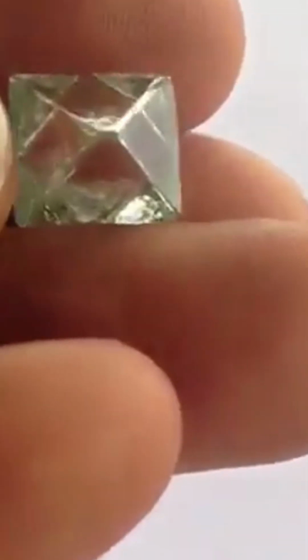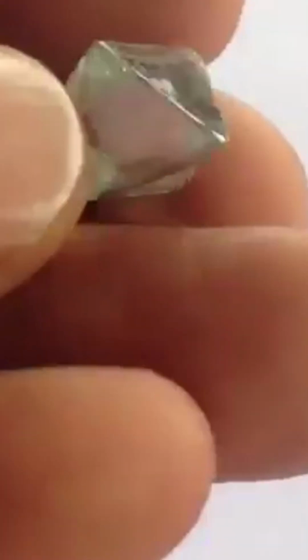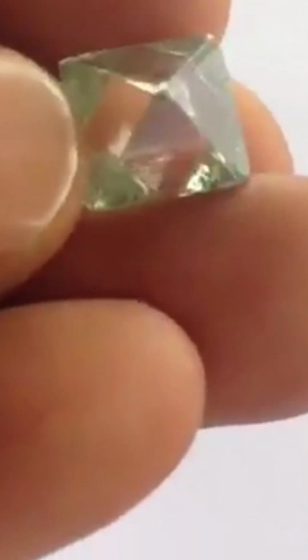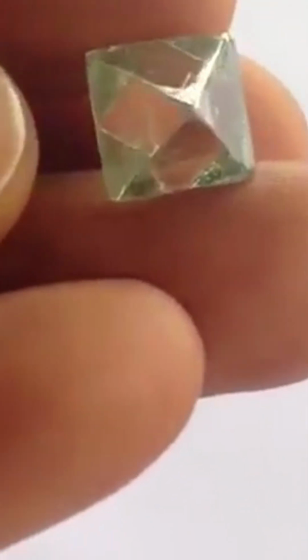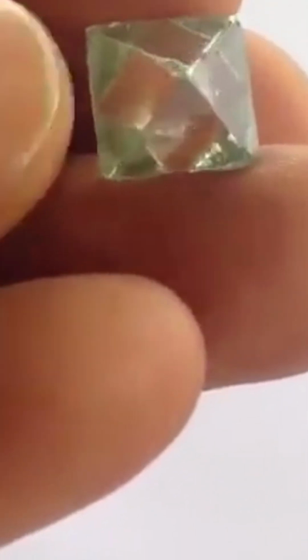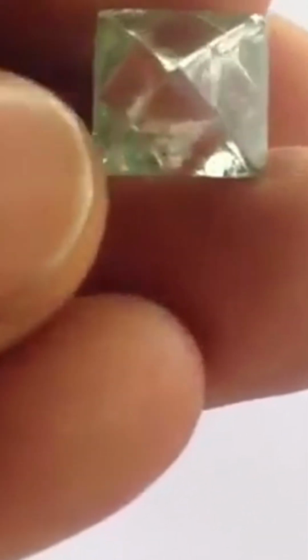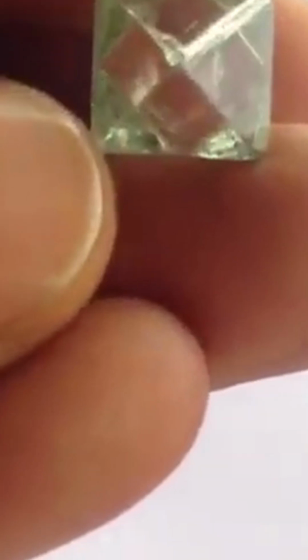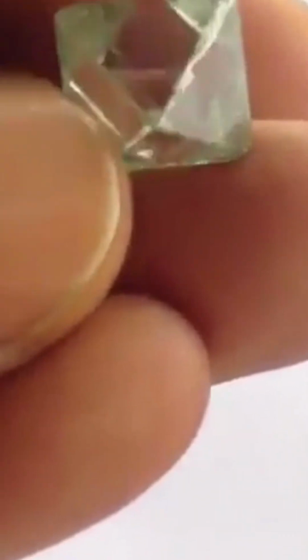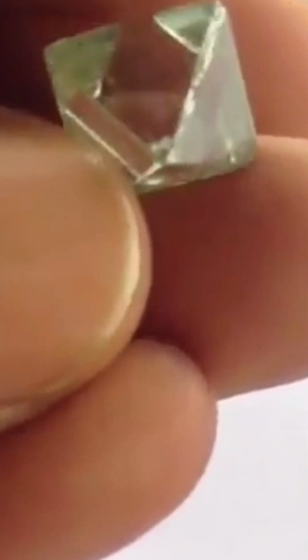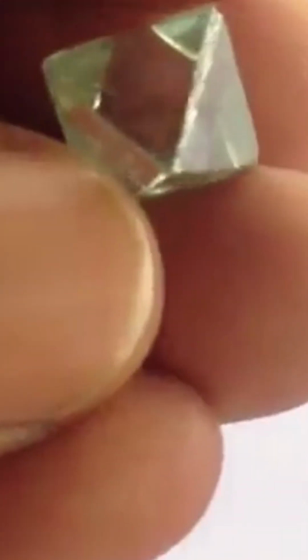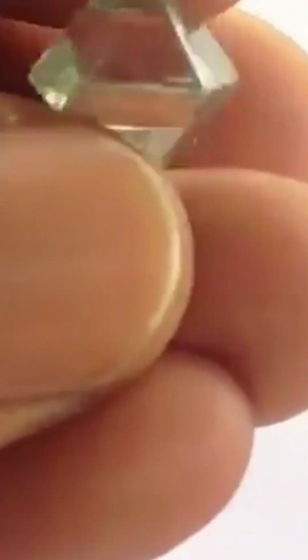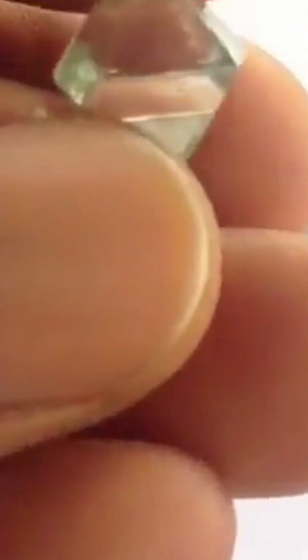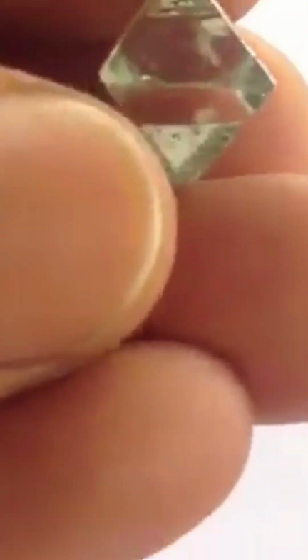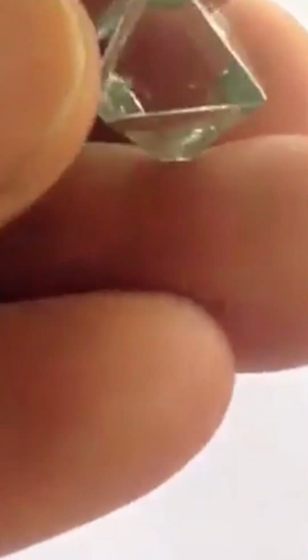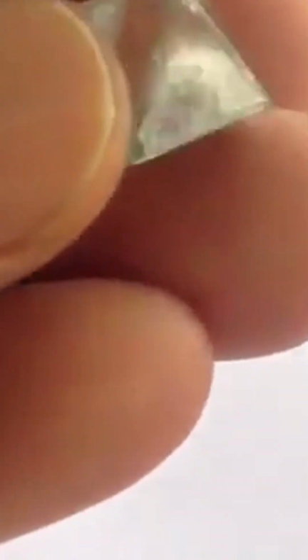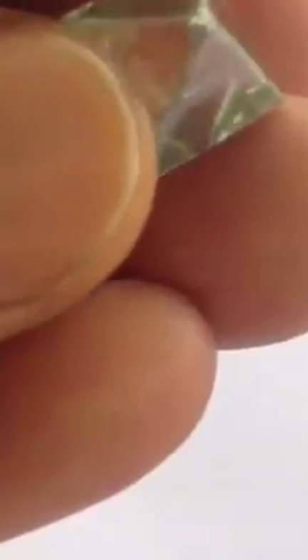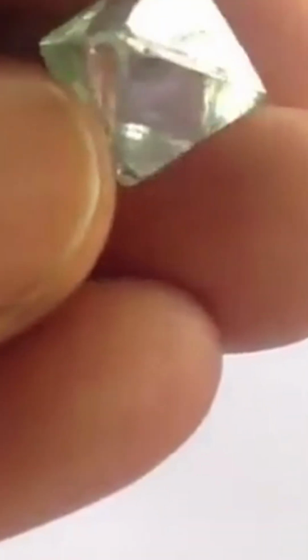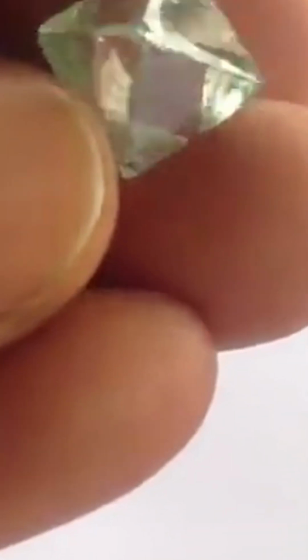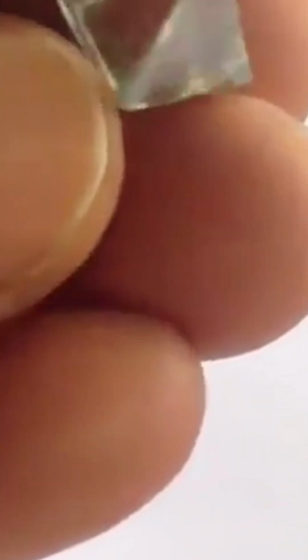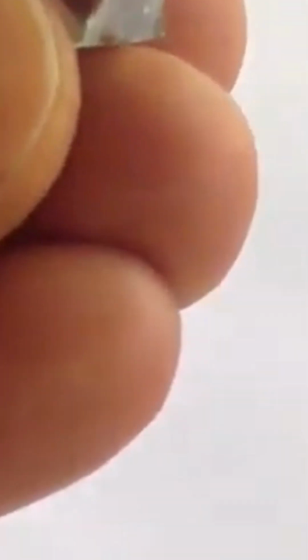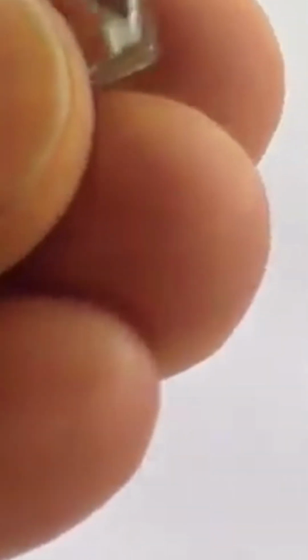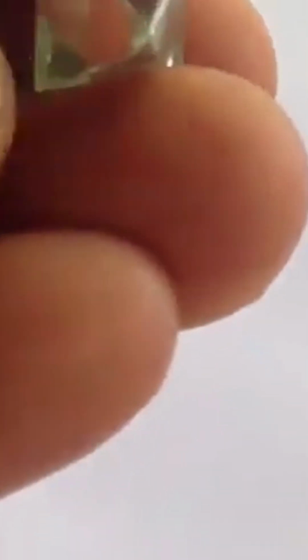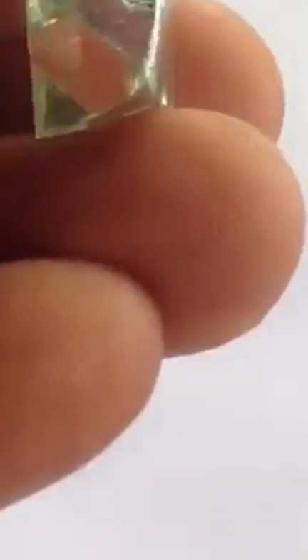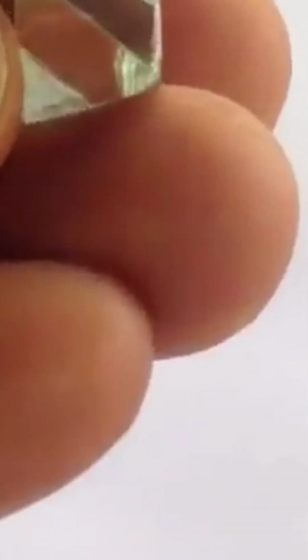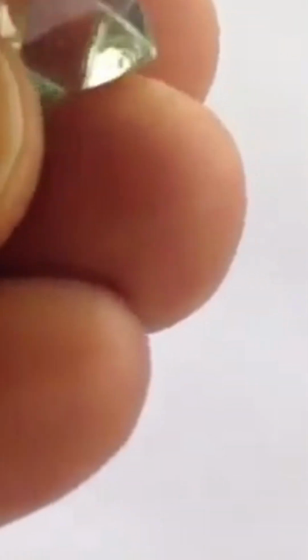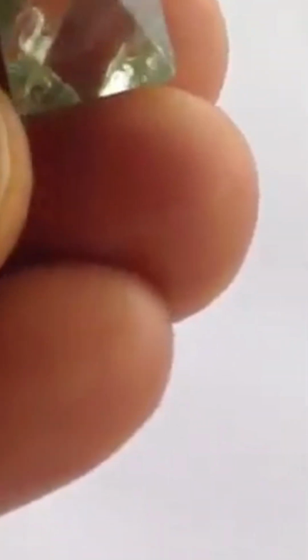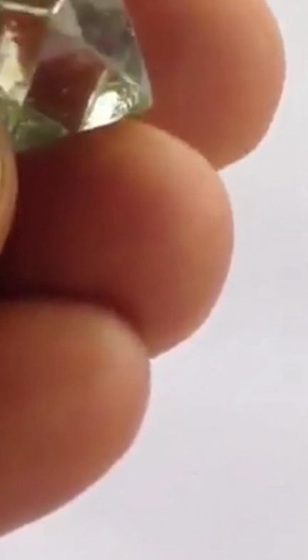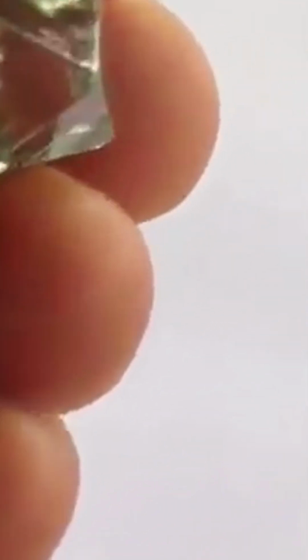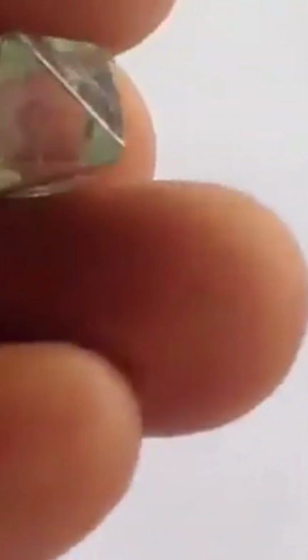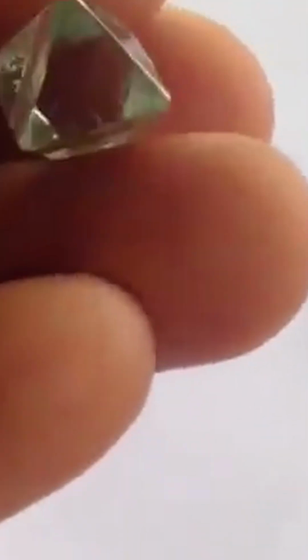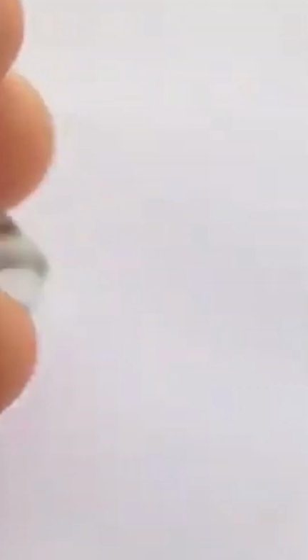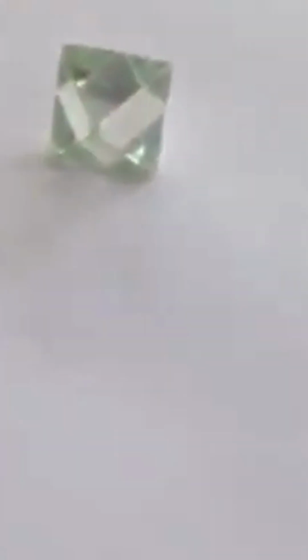Untouched. Untamed. And then — transformation. A master cutter revealed its true brilliance, shaping it into a cushion-cut diamond with radiant depth. But it doesn't stand alone.